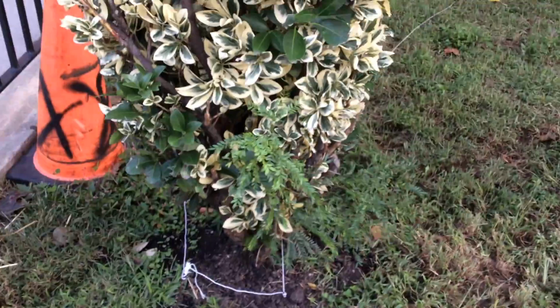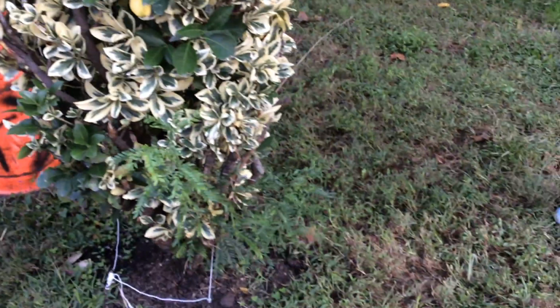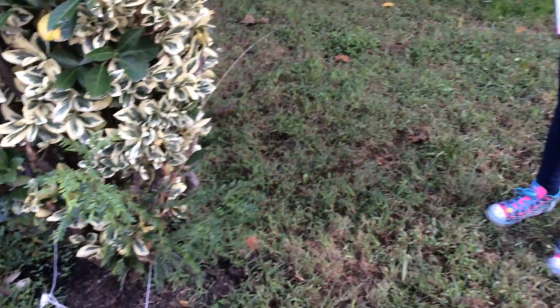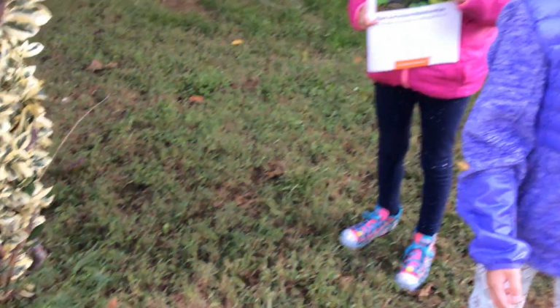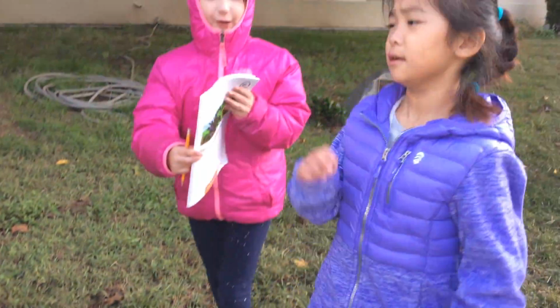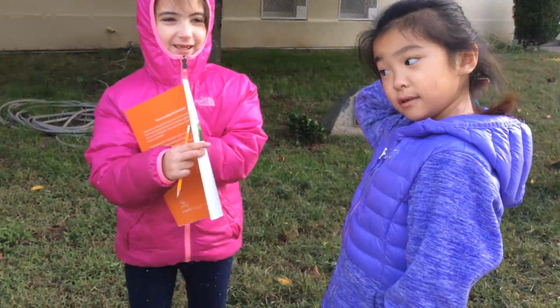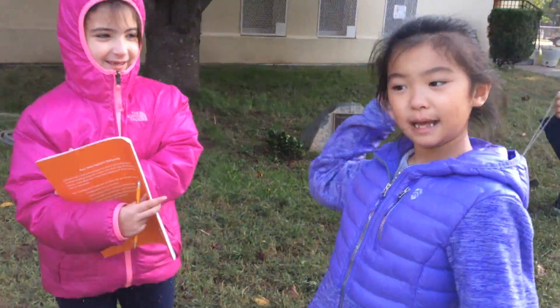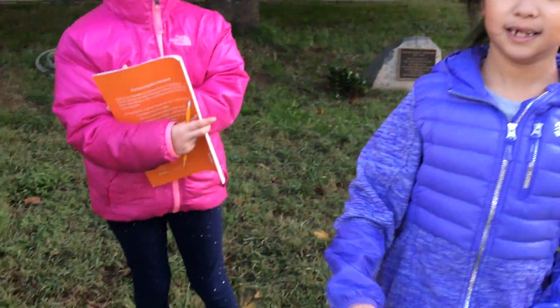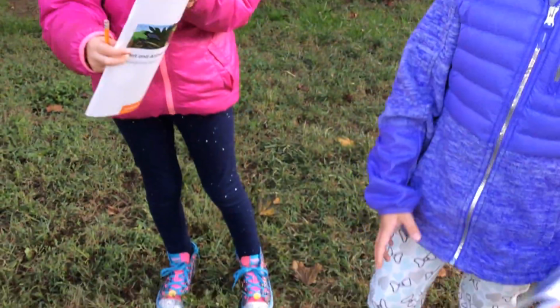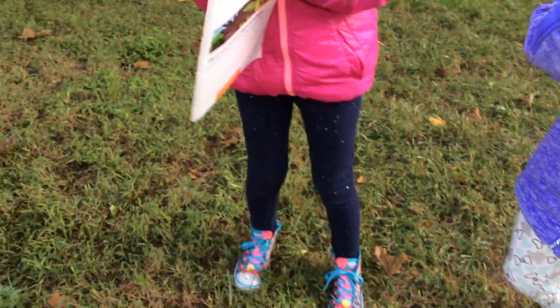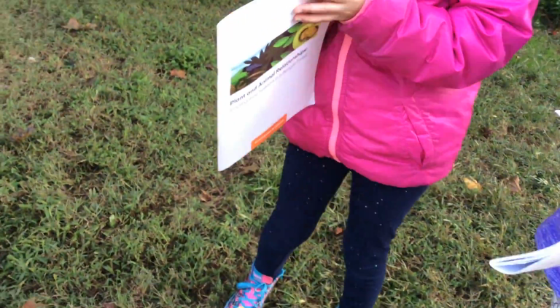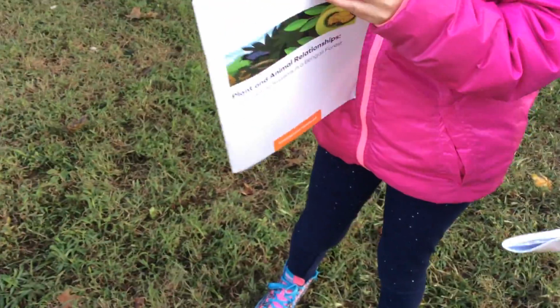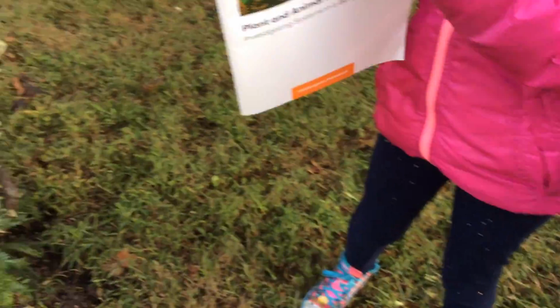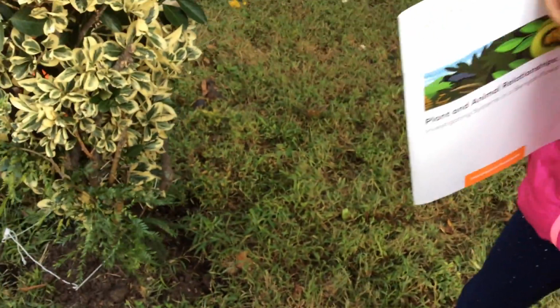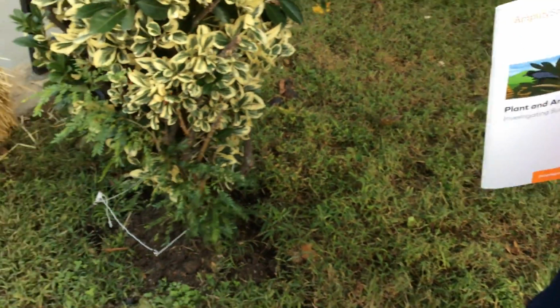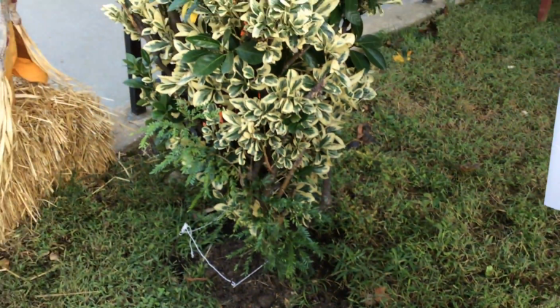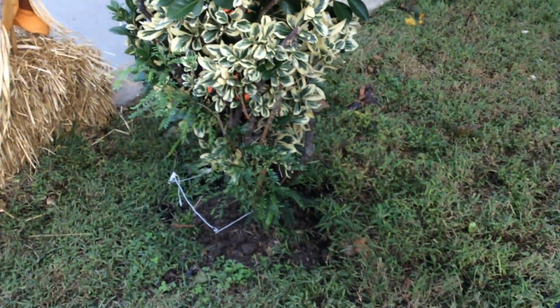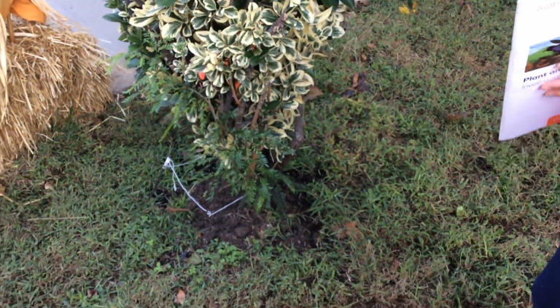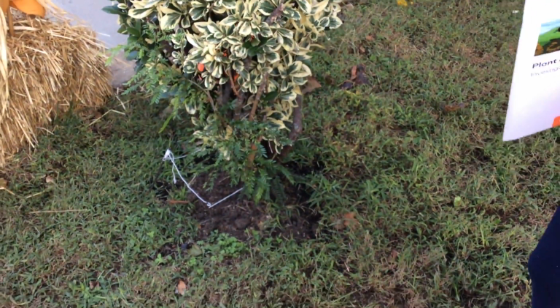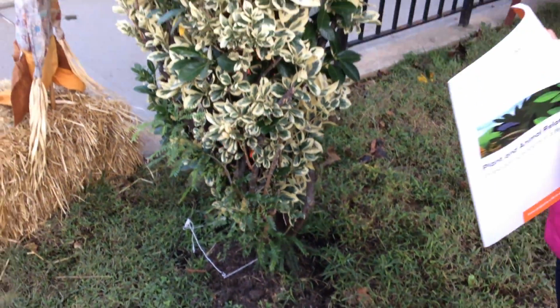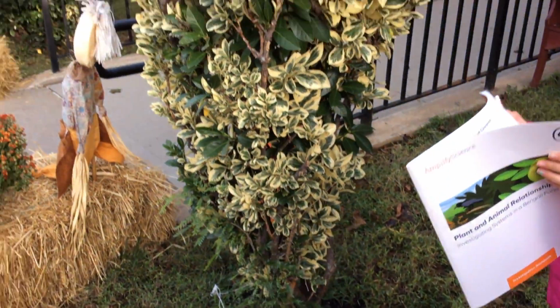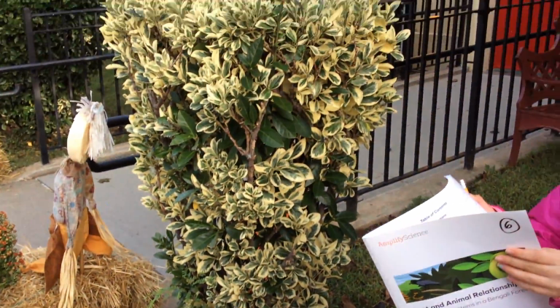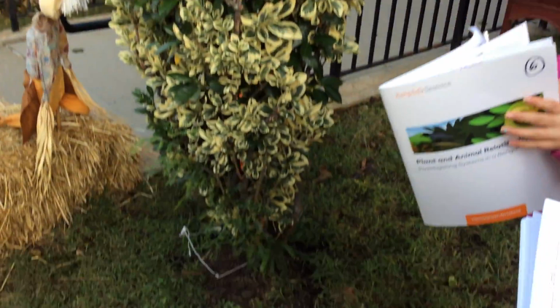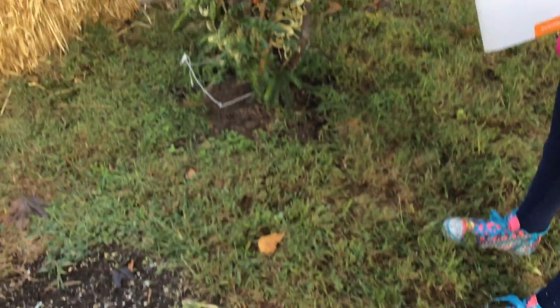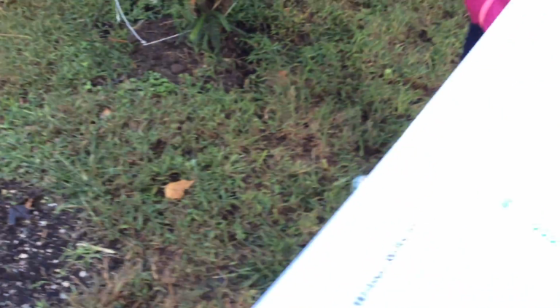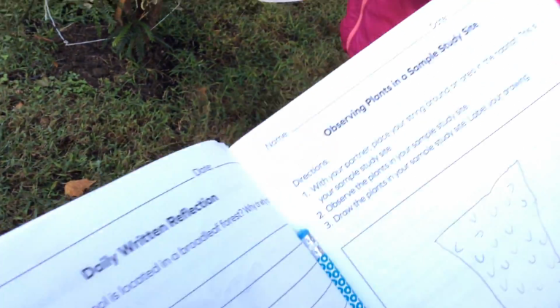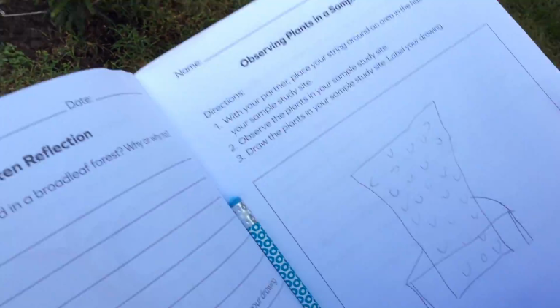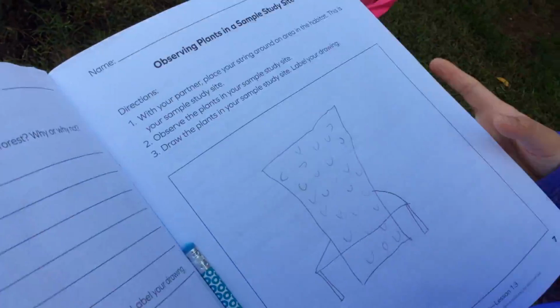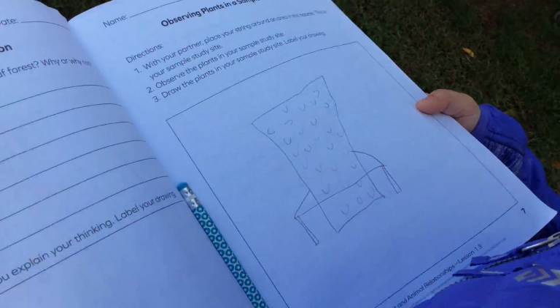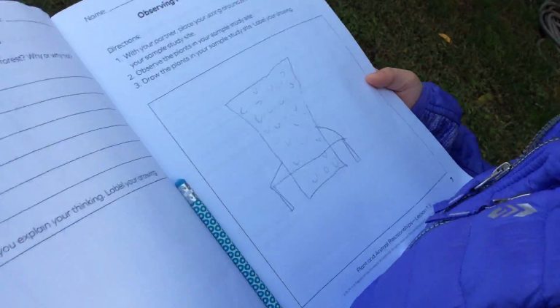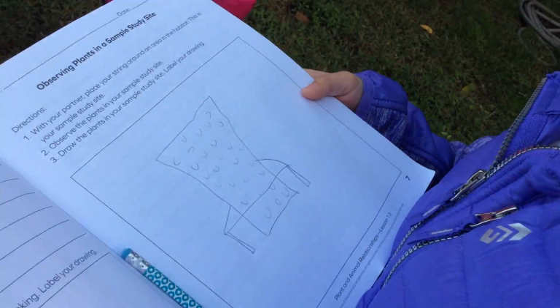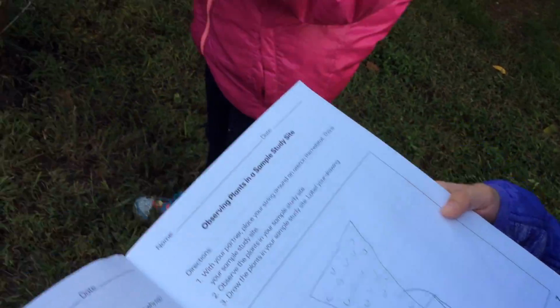Did you start your sketches already? Yeah, we already finished. Can I see? I see some sketches. Oh my goodness. Now this one was imported here, brought over here from someplace else. I'm not a very good artist. The bush and... This is great.